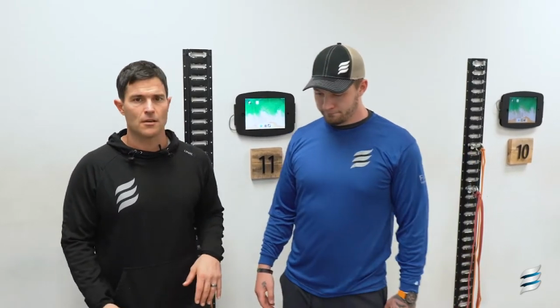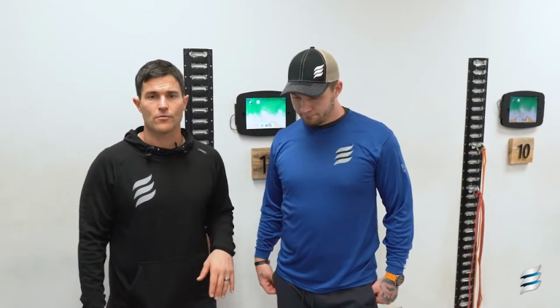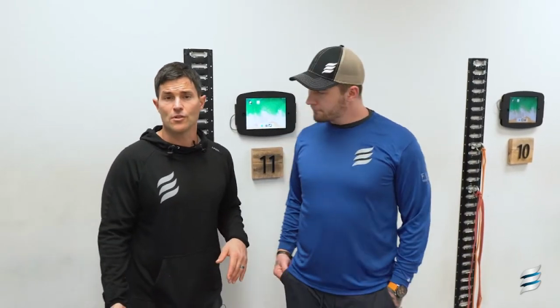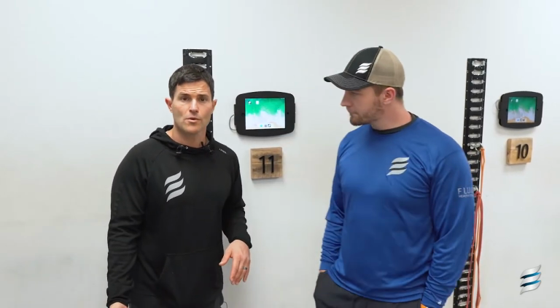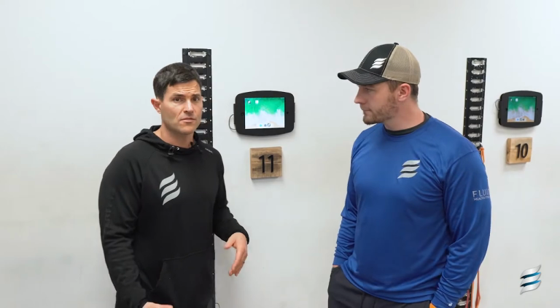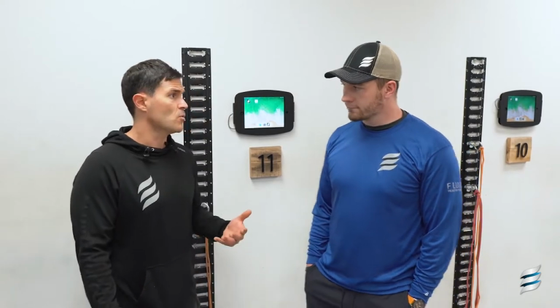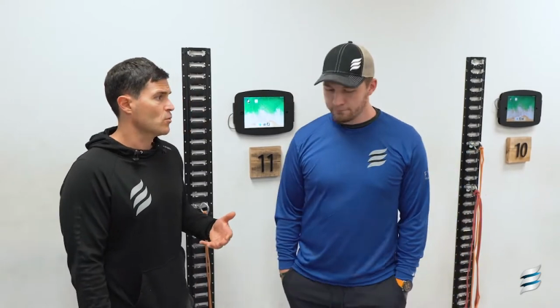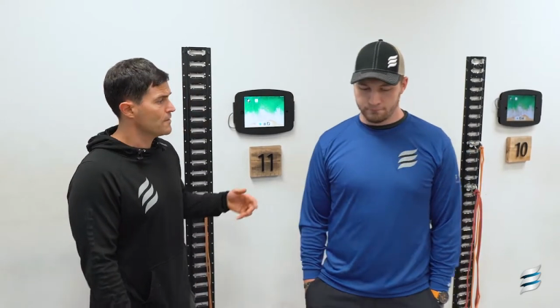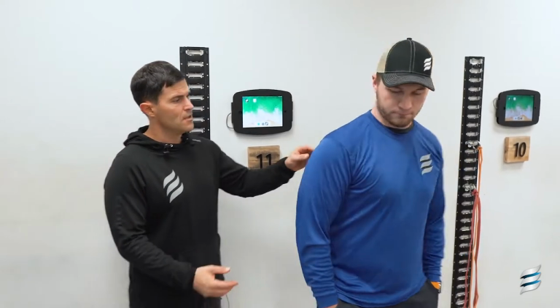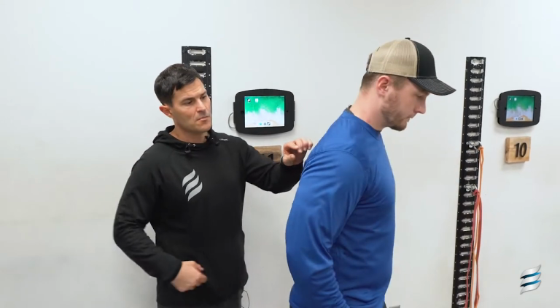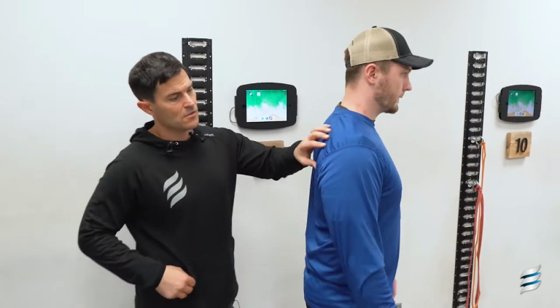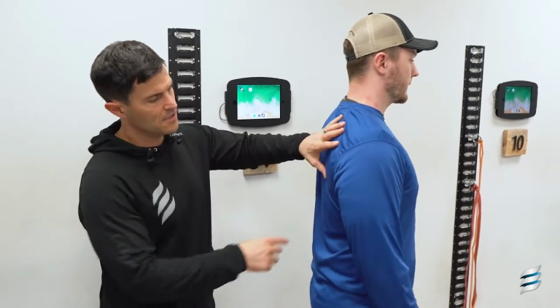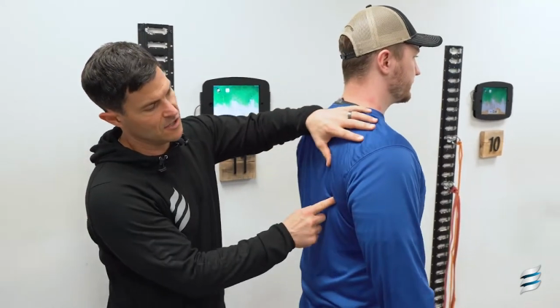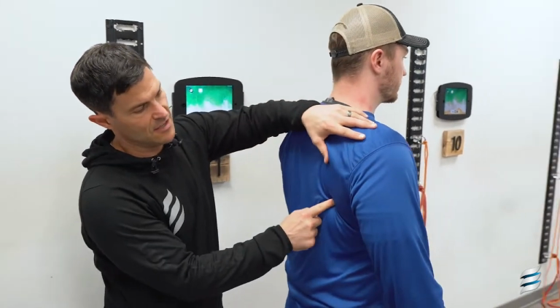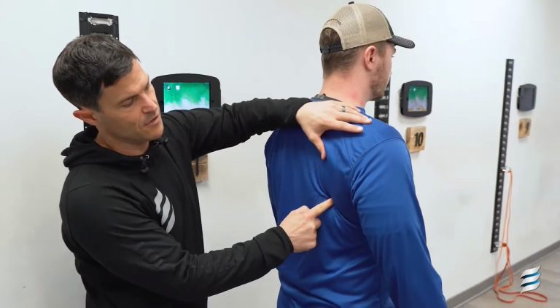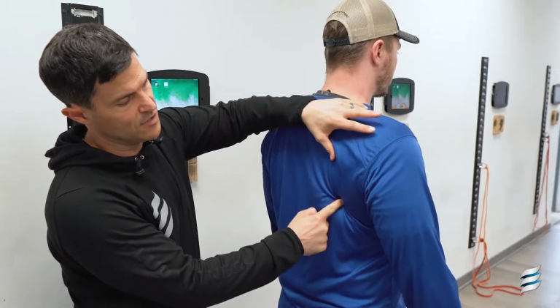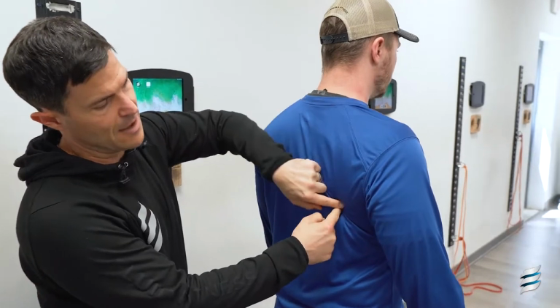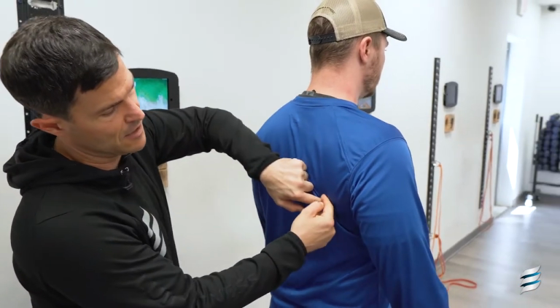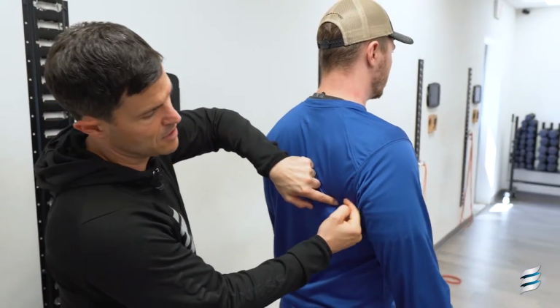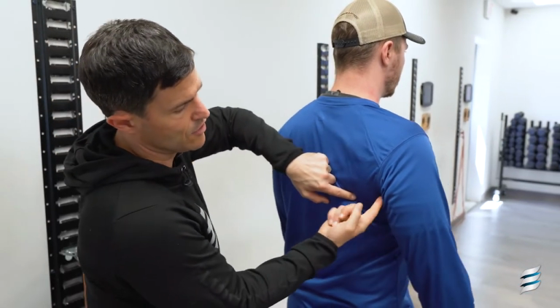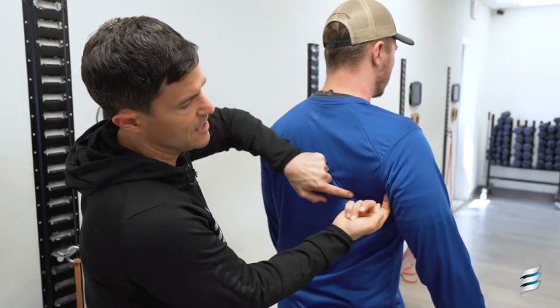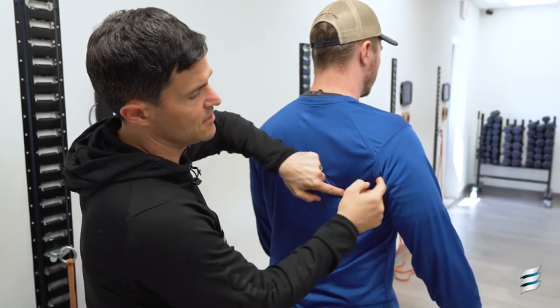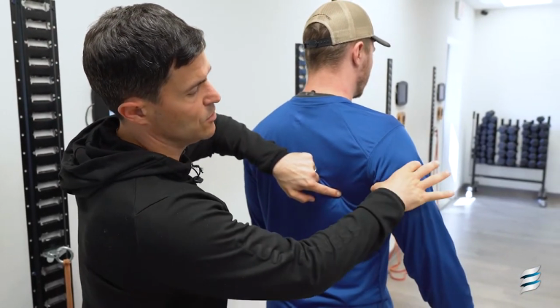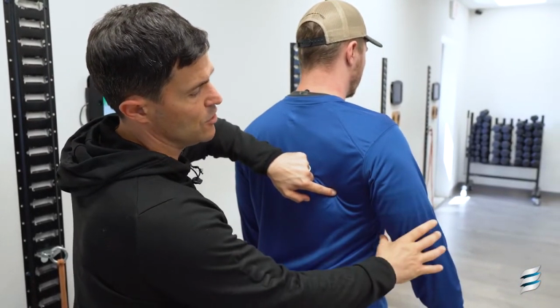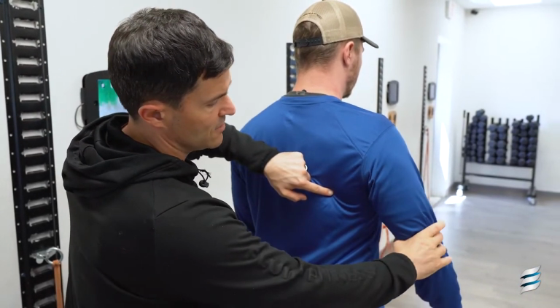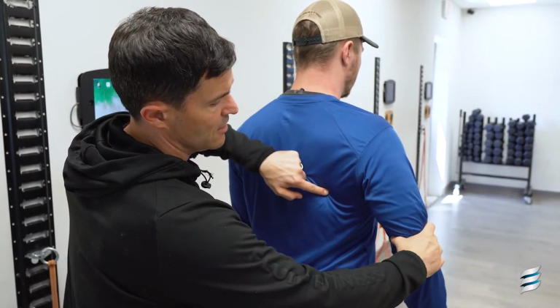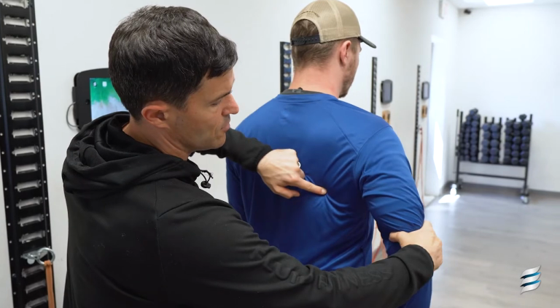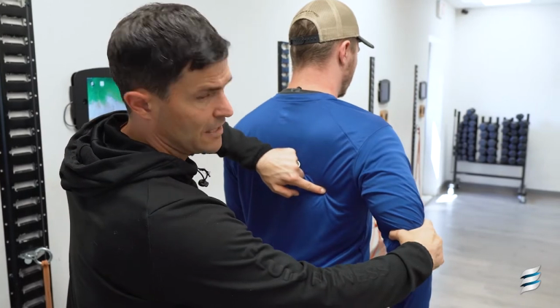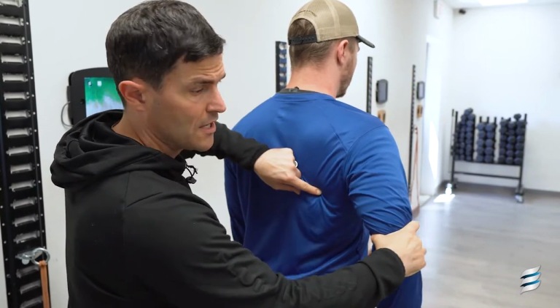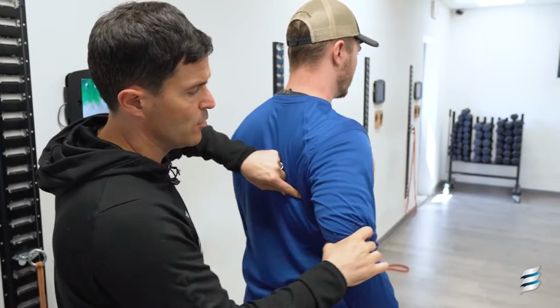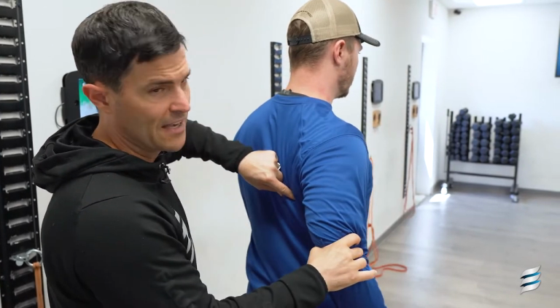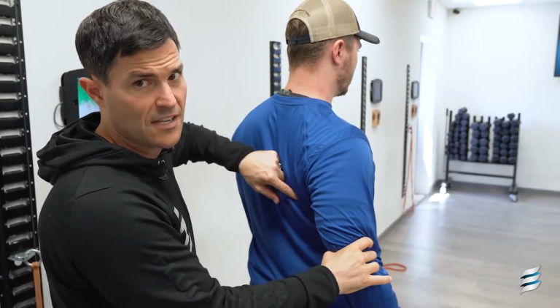We will use our internal rotator, so this is going to be one that we're going to want to target. The muscle basically attaches at the inferior ridge of the scapula, comes under, and attaches into the humerus, and it allows your arm to rotate inward and pulls back into extension.